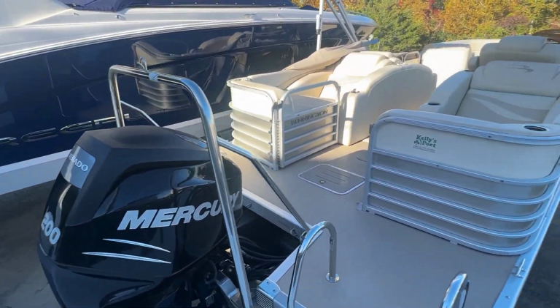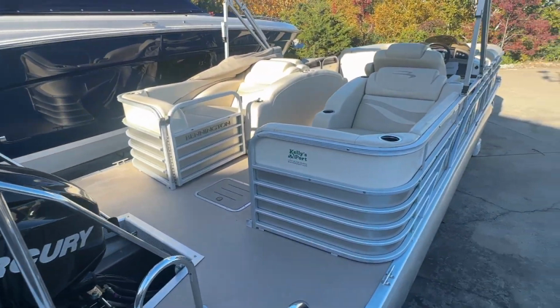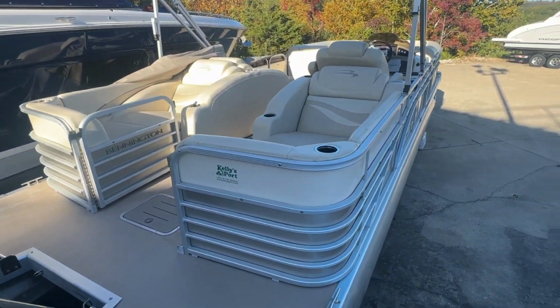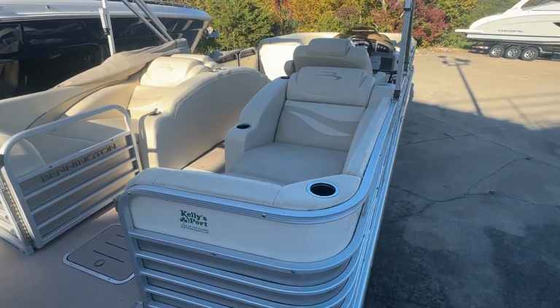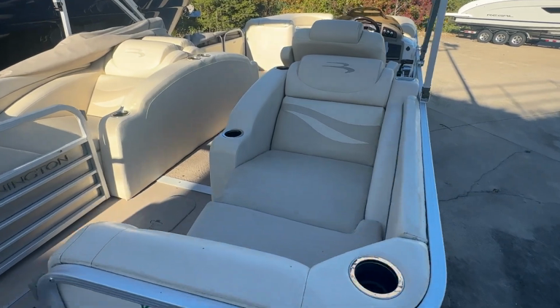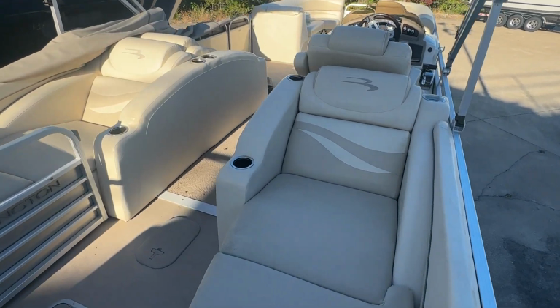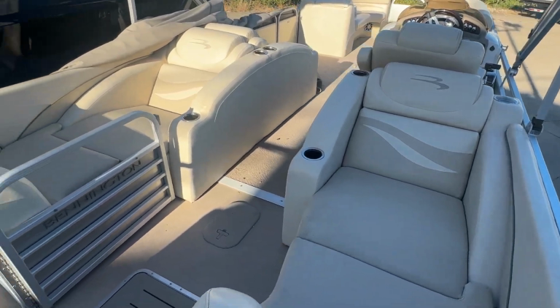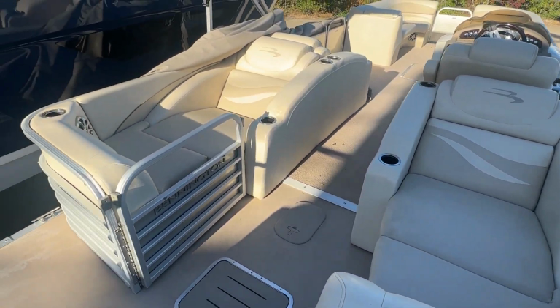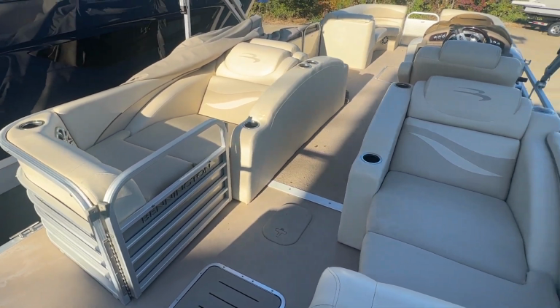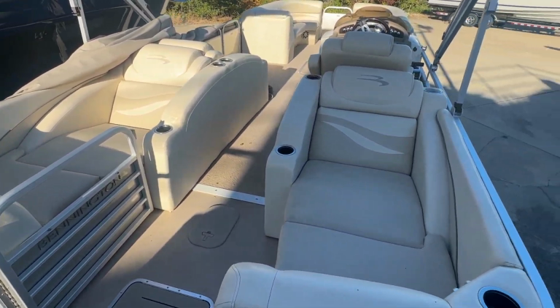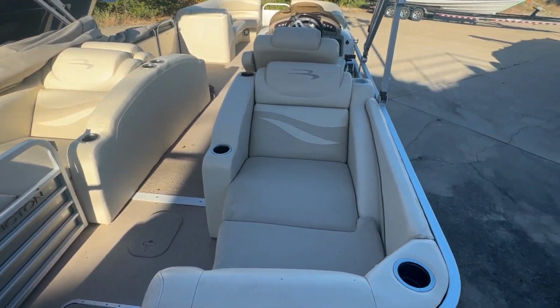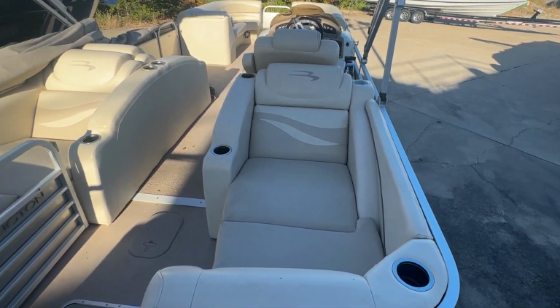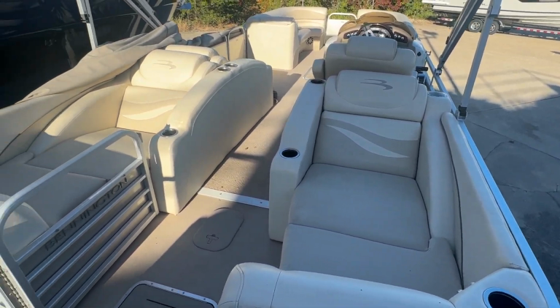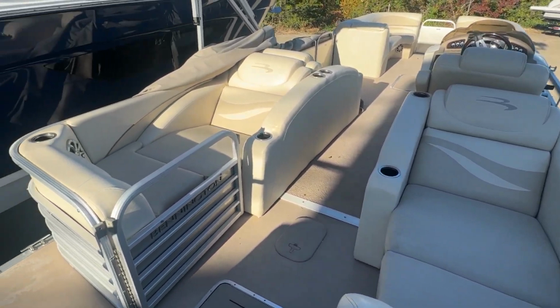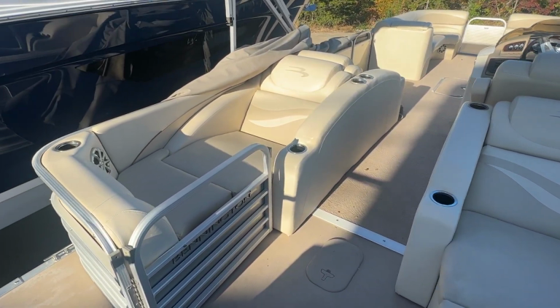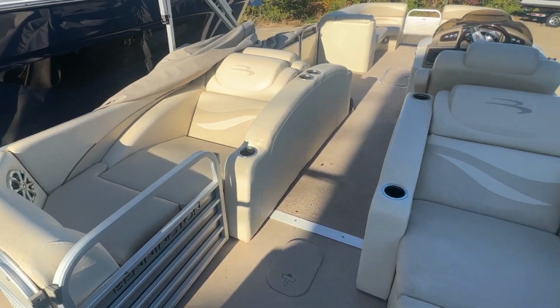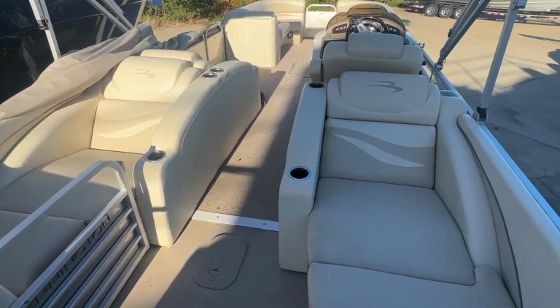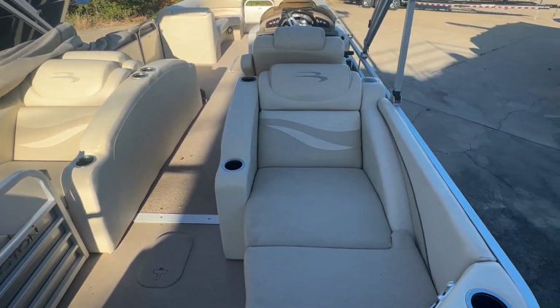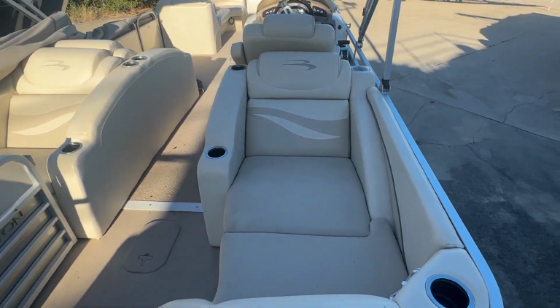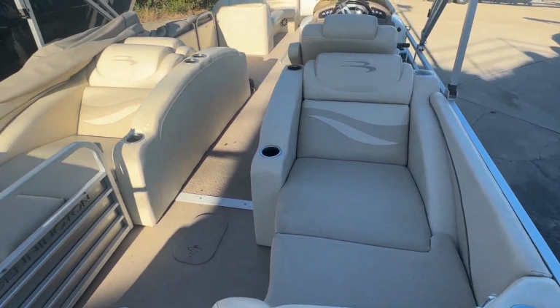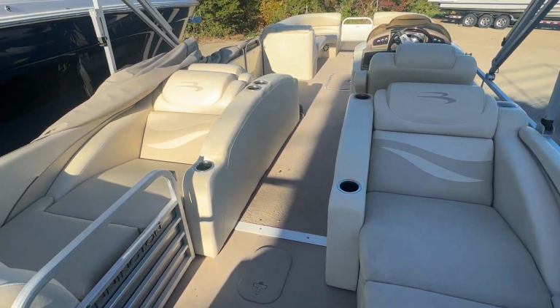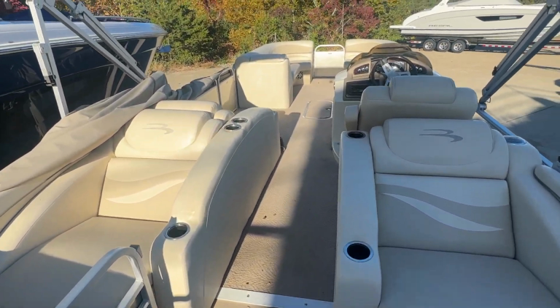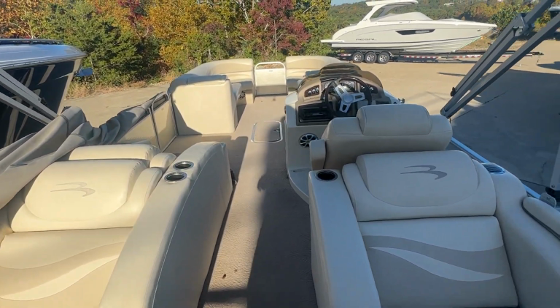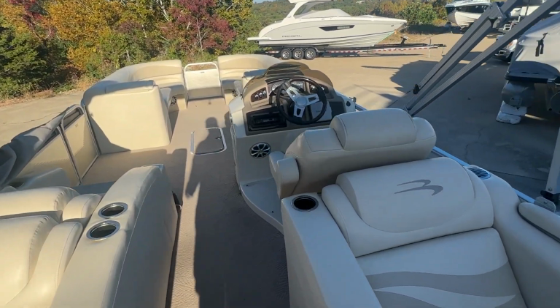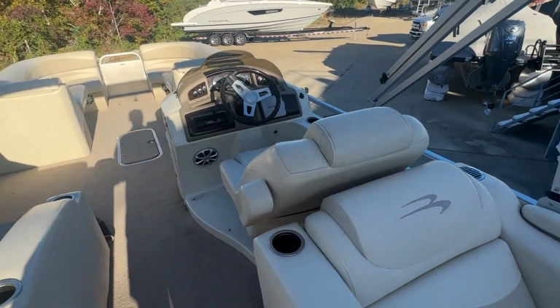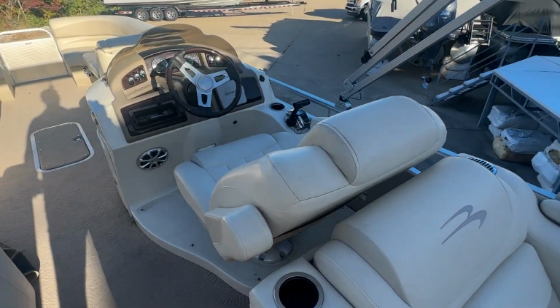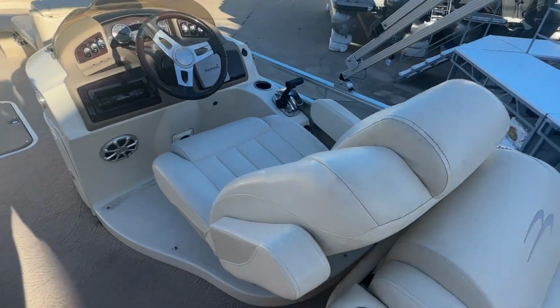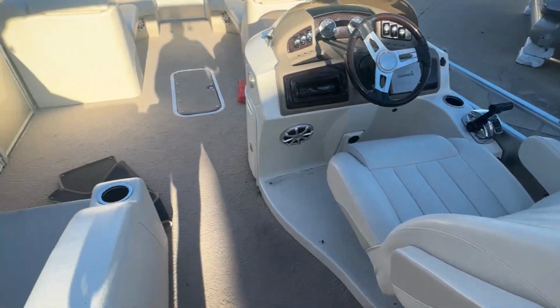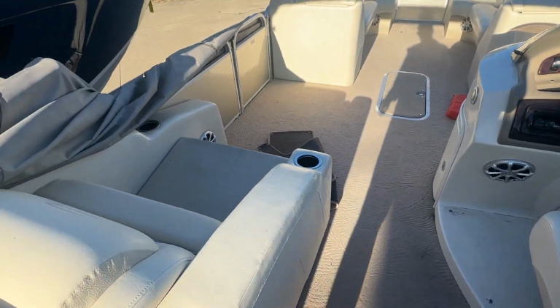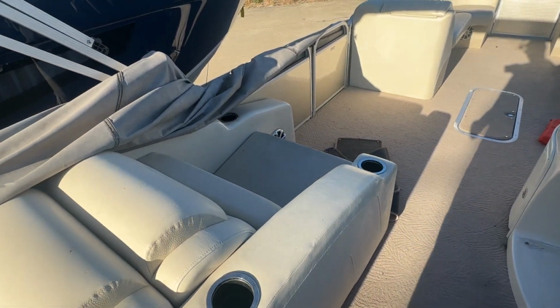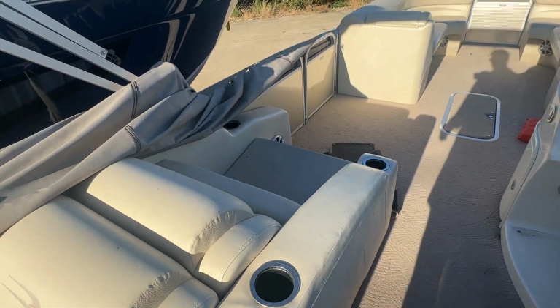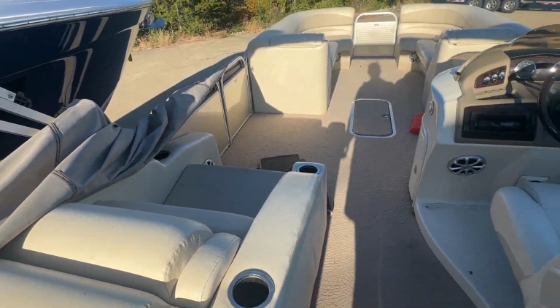Great power for this size boat. Pretty unique seat layout — this is the CW layout. Kind of chaise loungers in the back there on both sides, very comfortable, very relaxing. Nice oversized captain's chair, co-captain bucket seat.